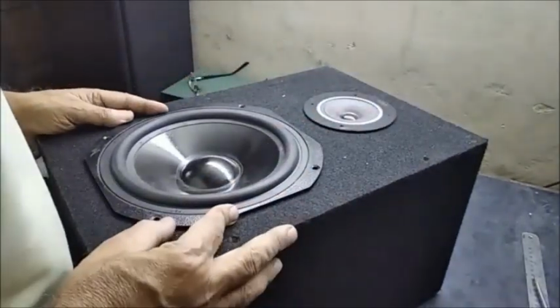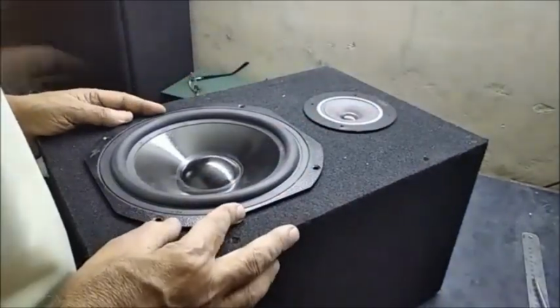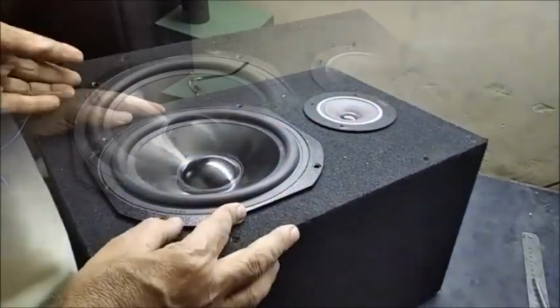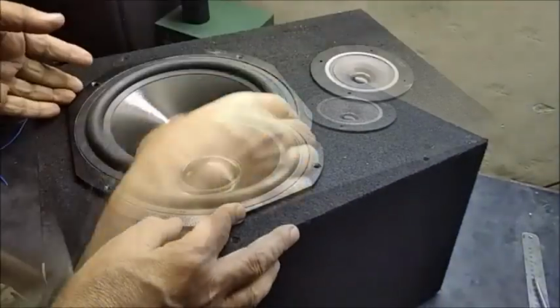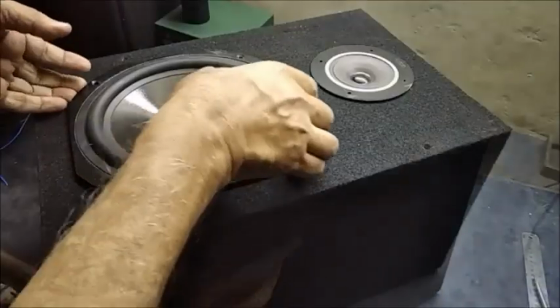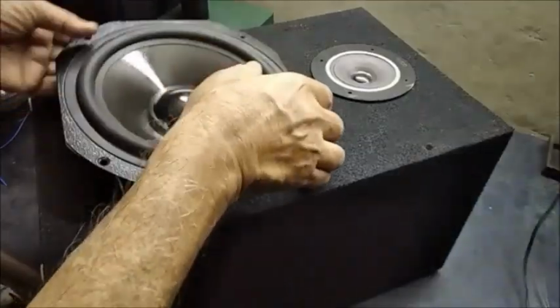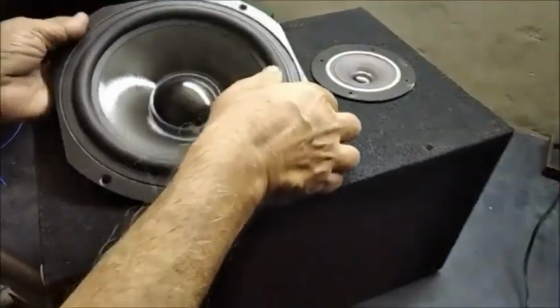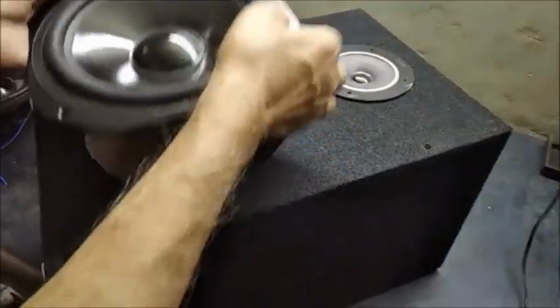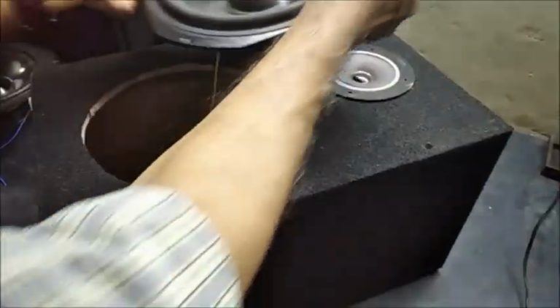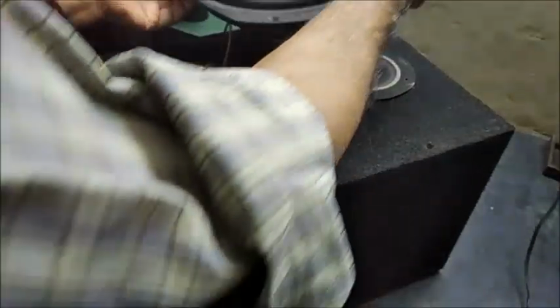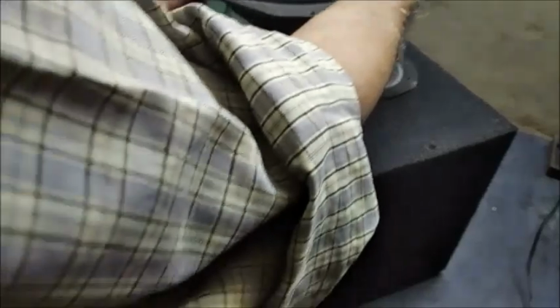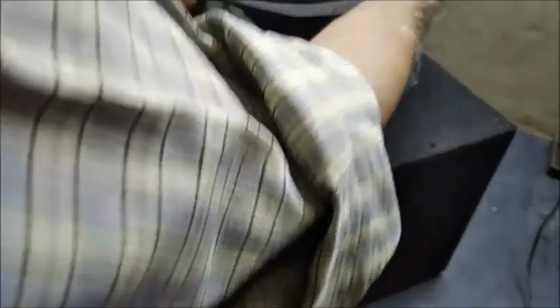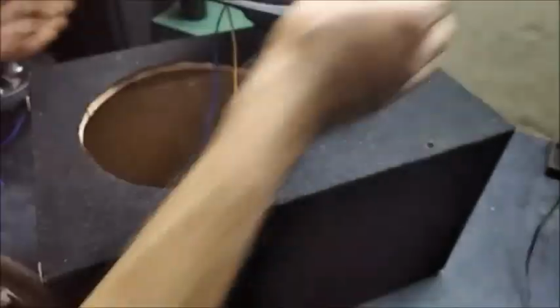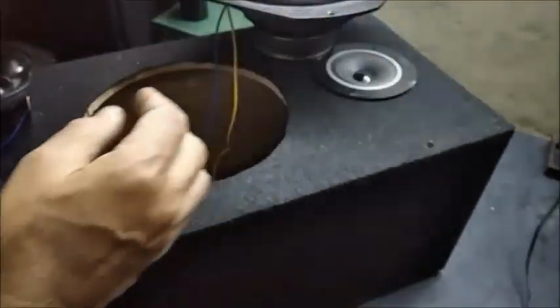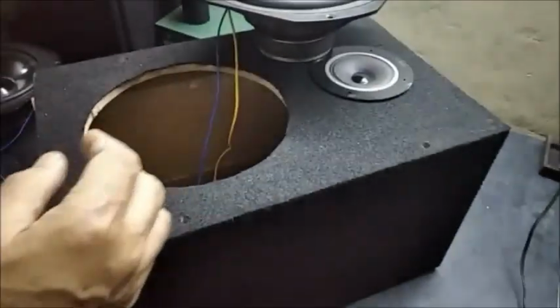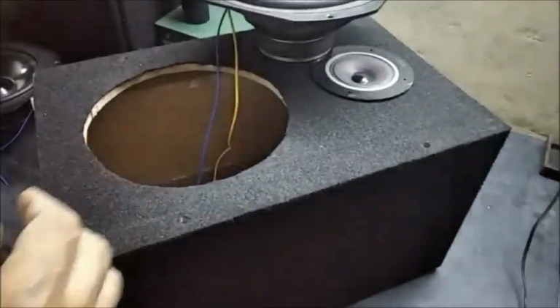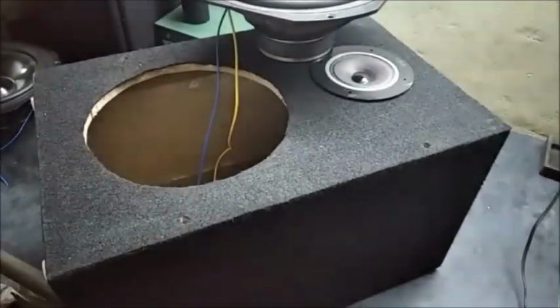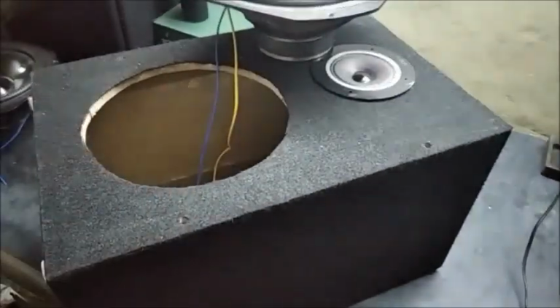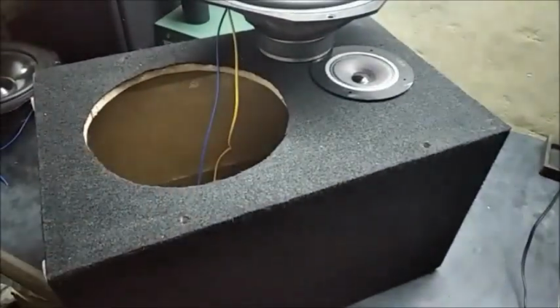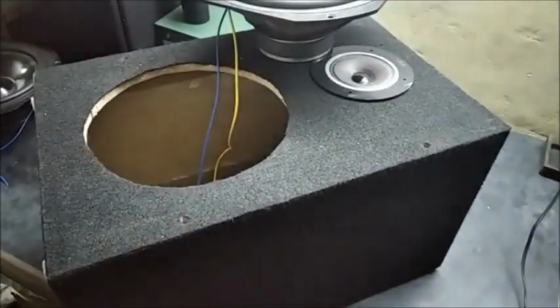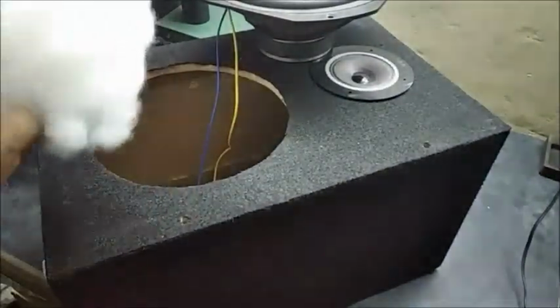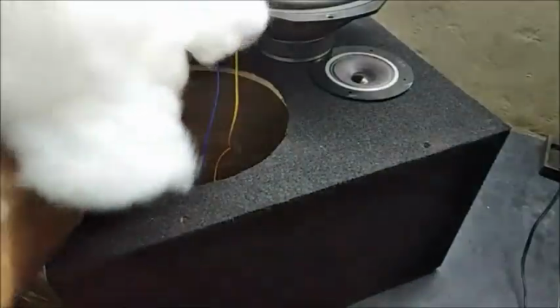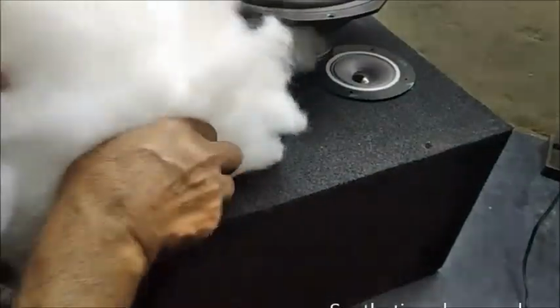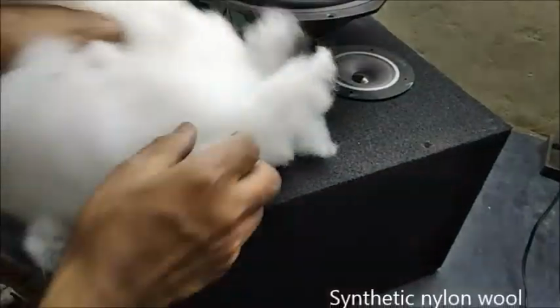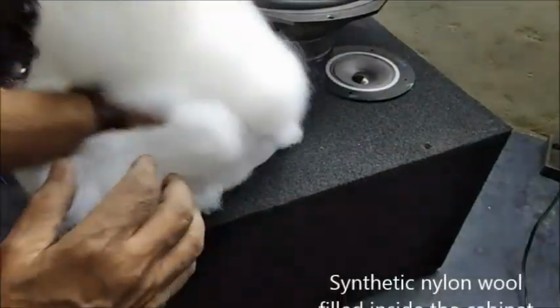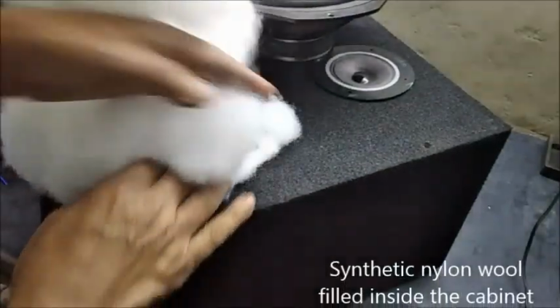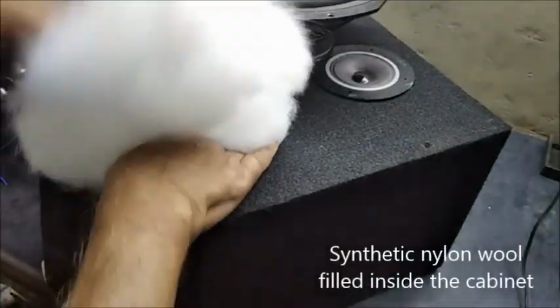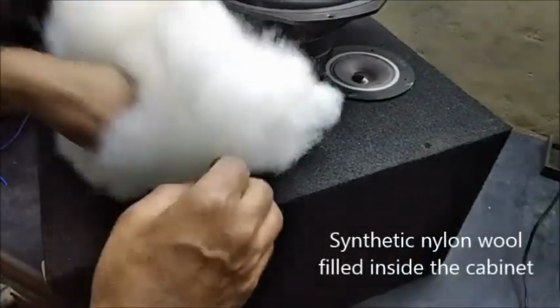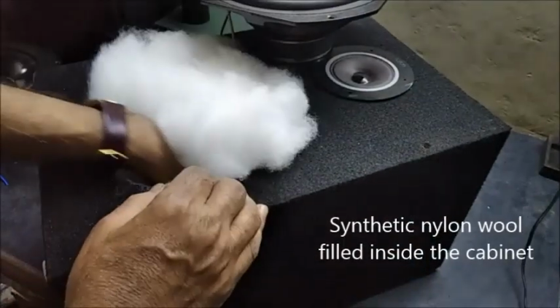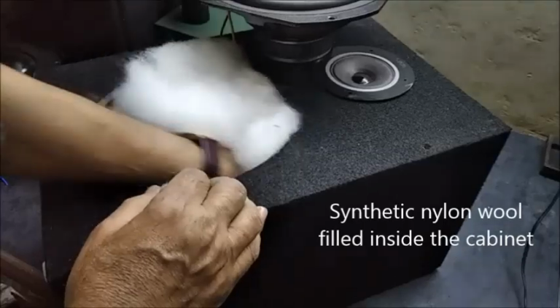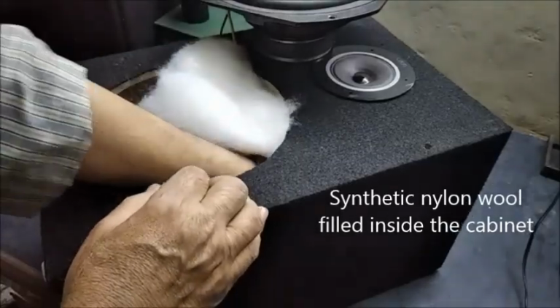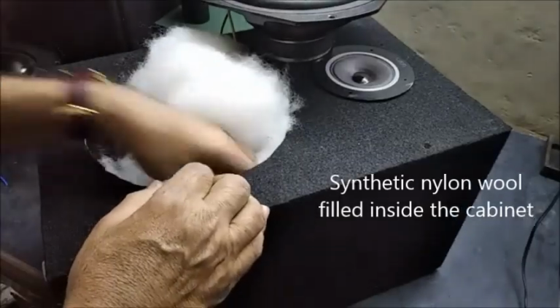Now the woofer is removed for a while and the inside of the cabinet is filled with the nylon wool for damping.